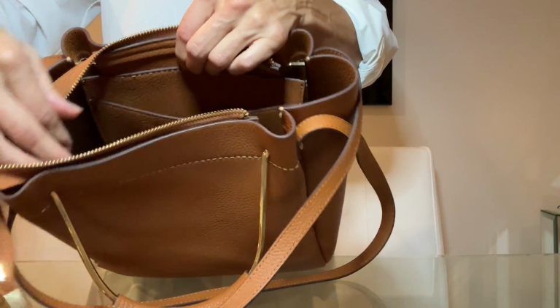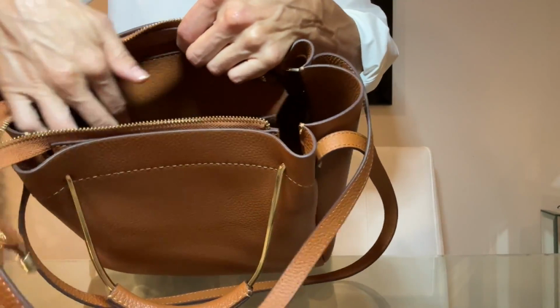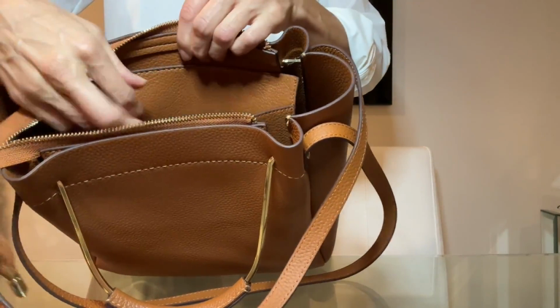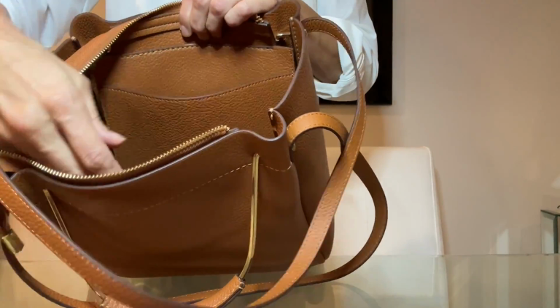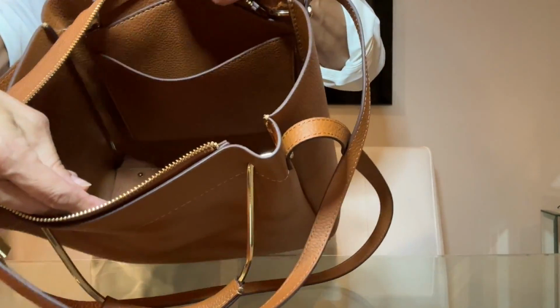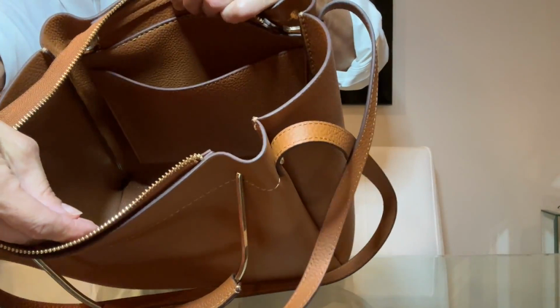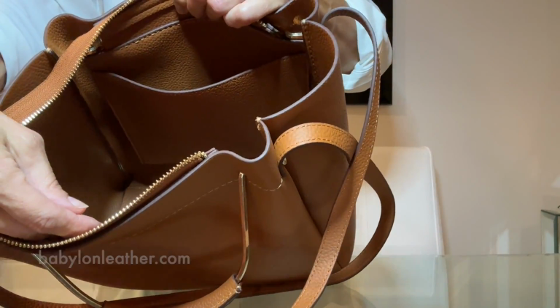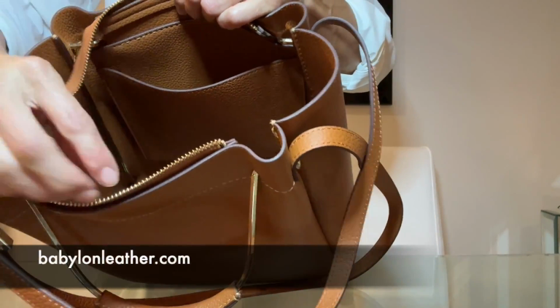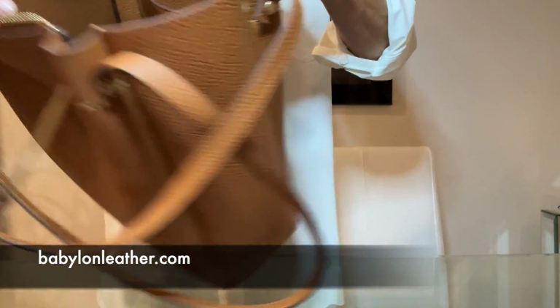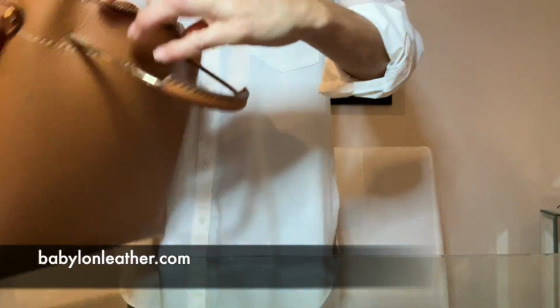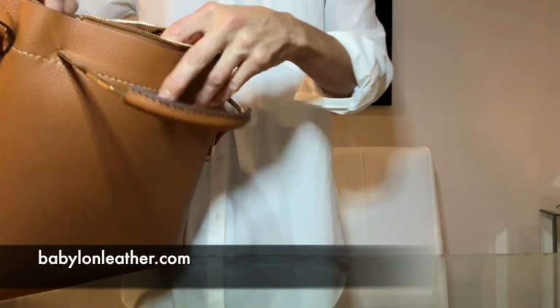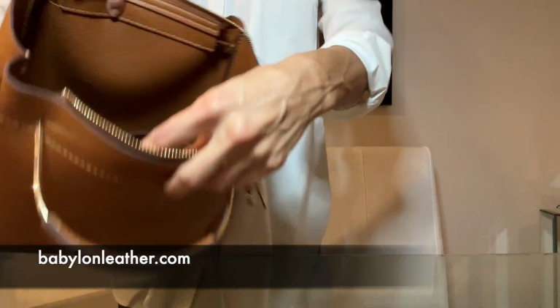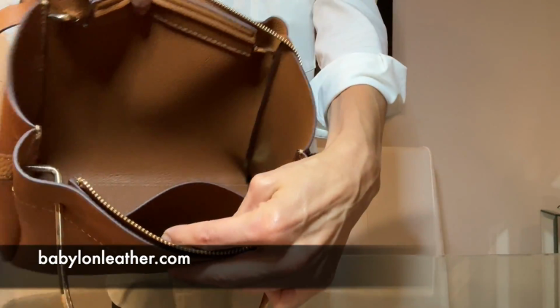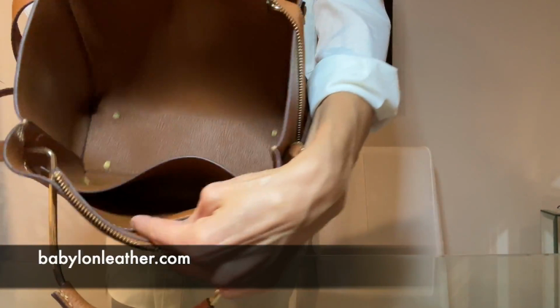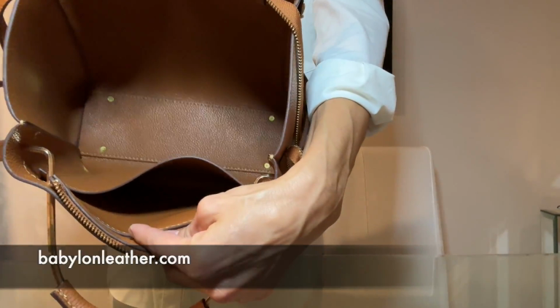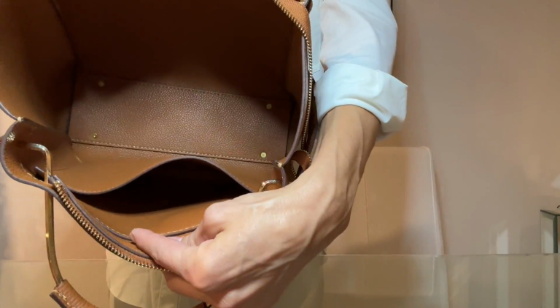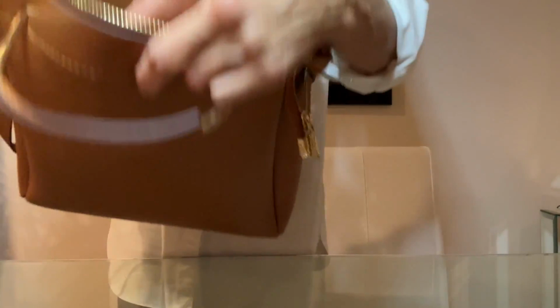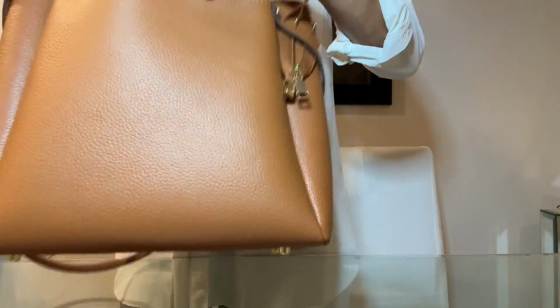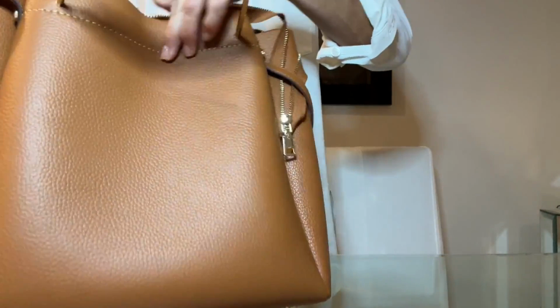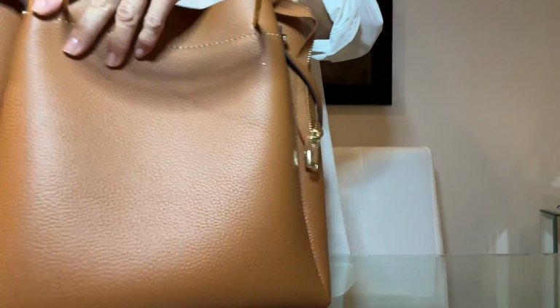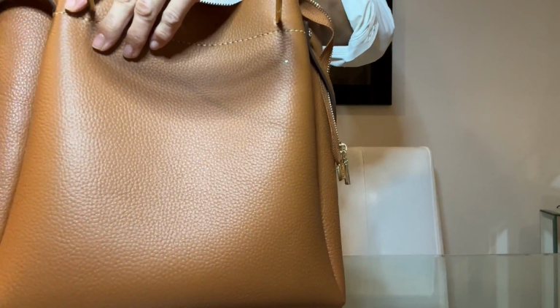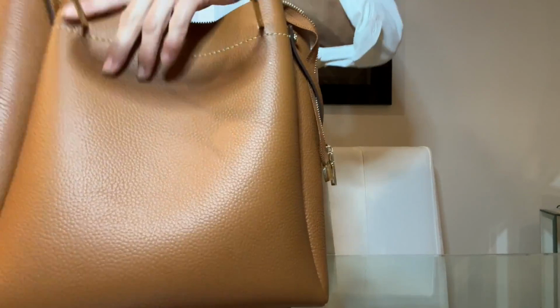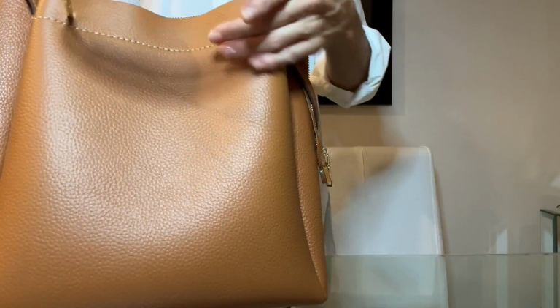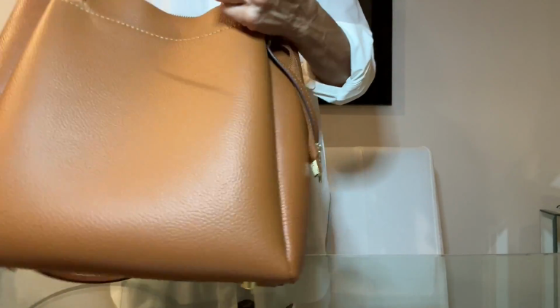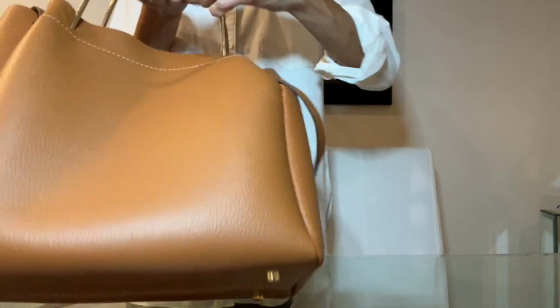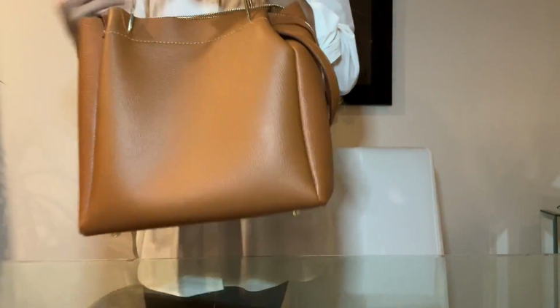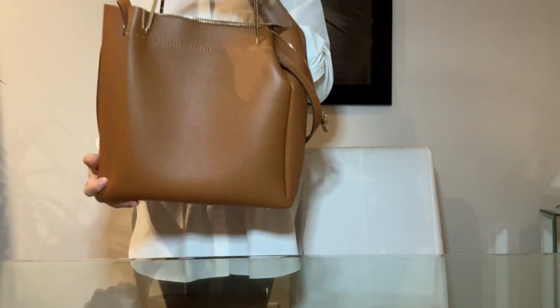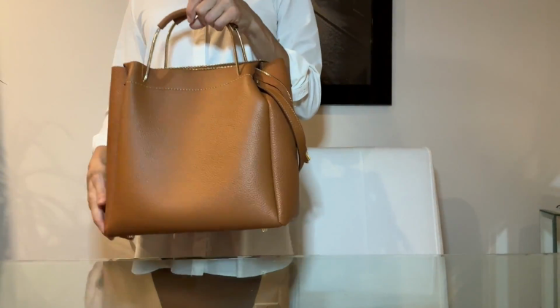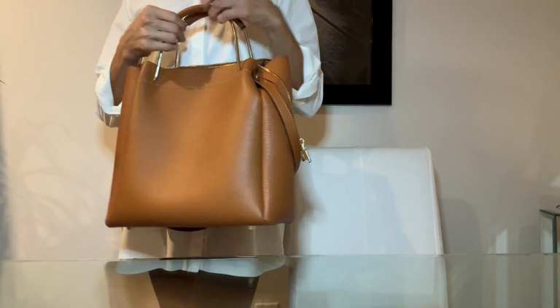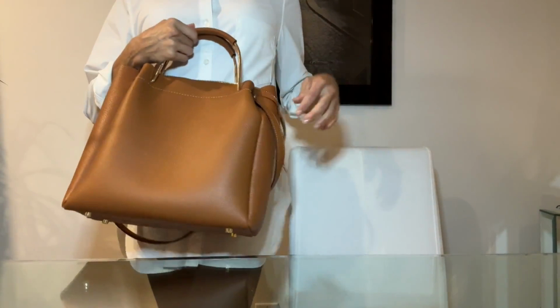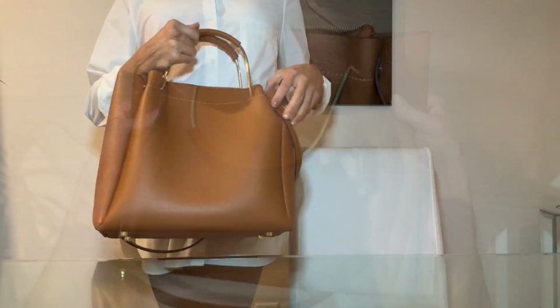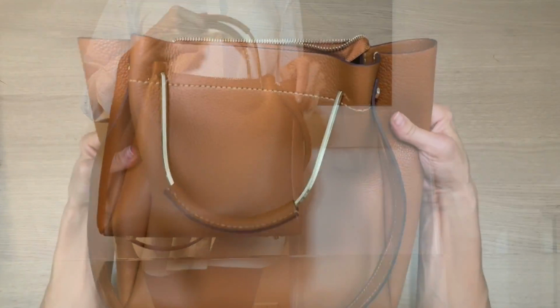It's a DIY kit that I got from Babylon Leather and I linked it below if you'd like to get one yourself and or explore their other bags. Super impressed by this bag. So it's not my design, but I enjoyed hand sewing it.